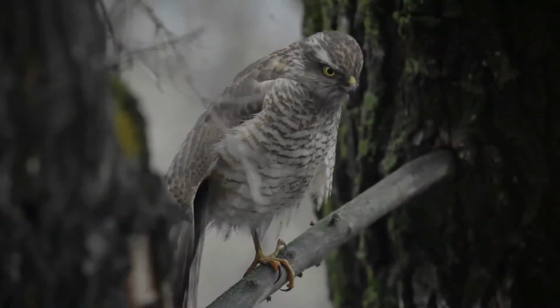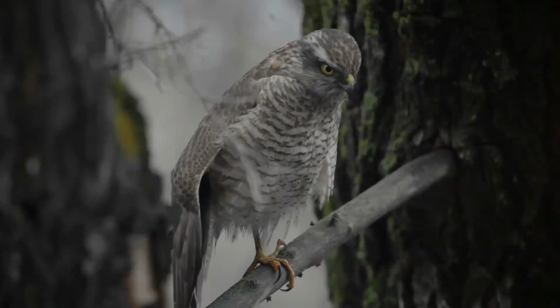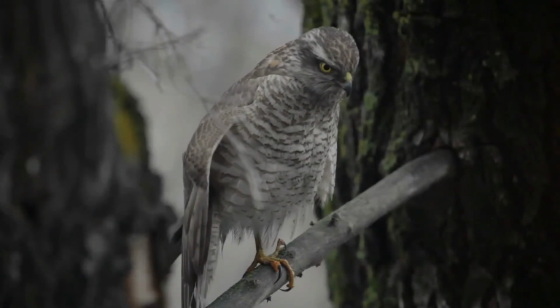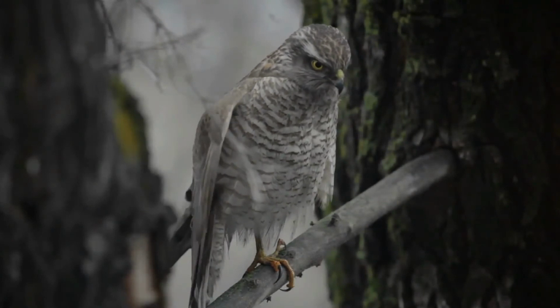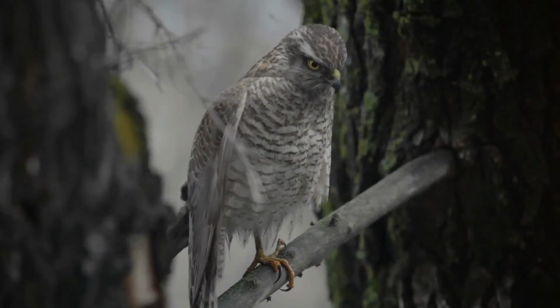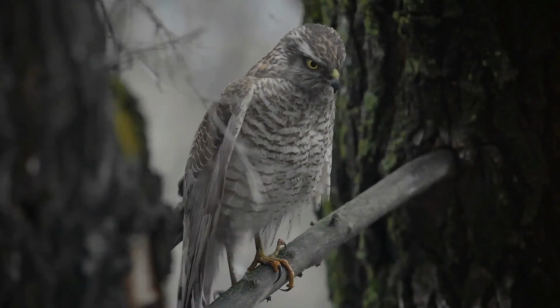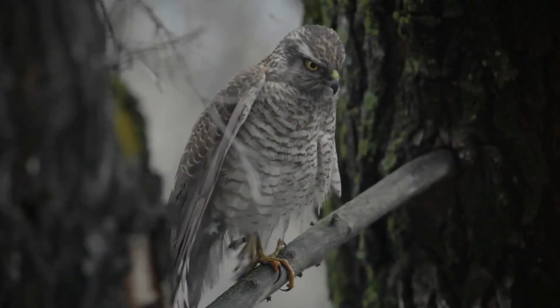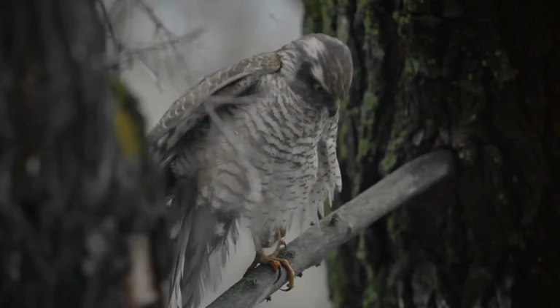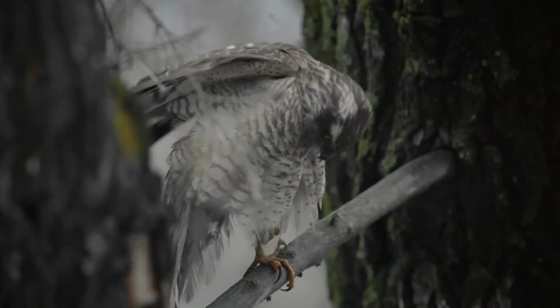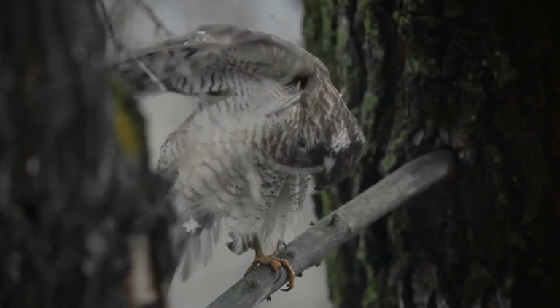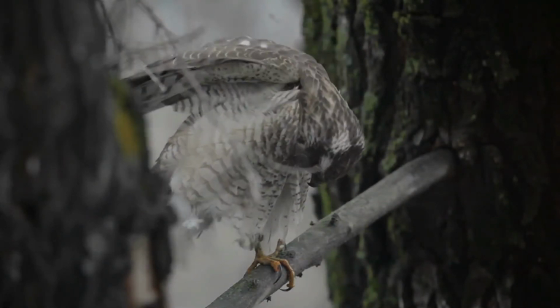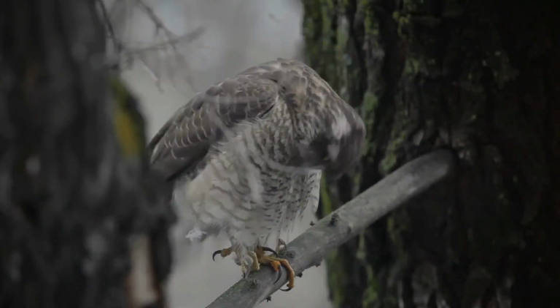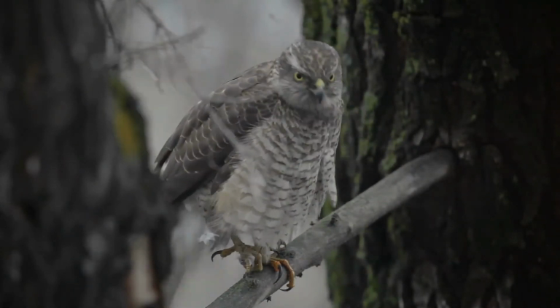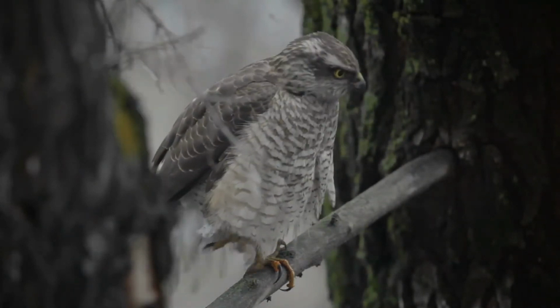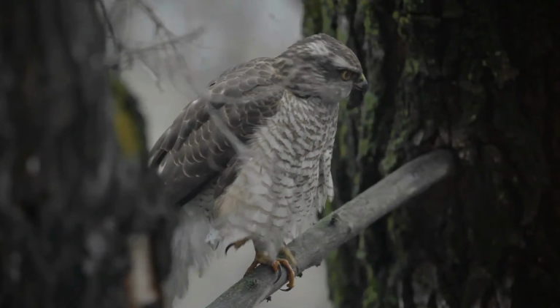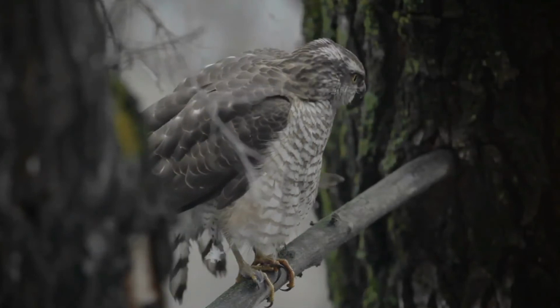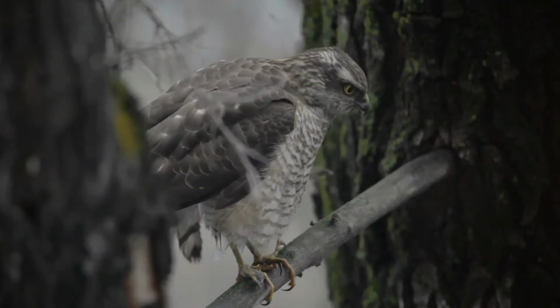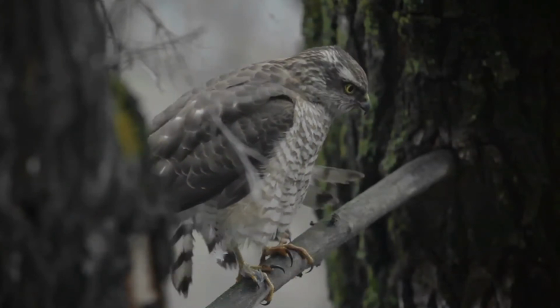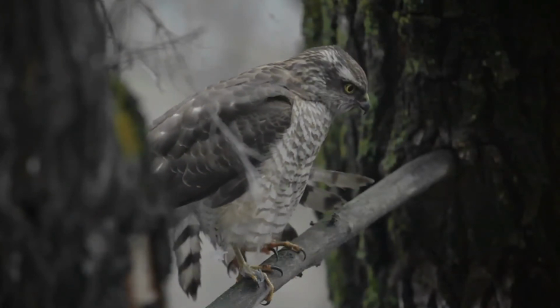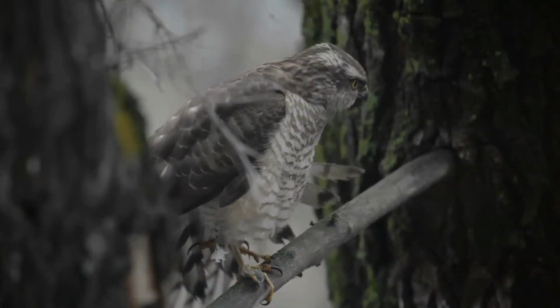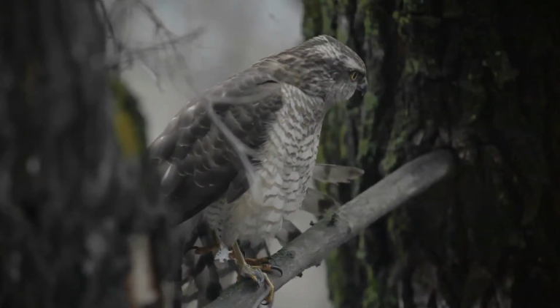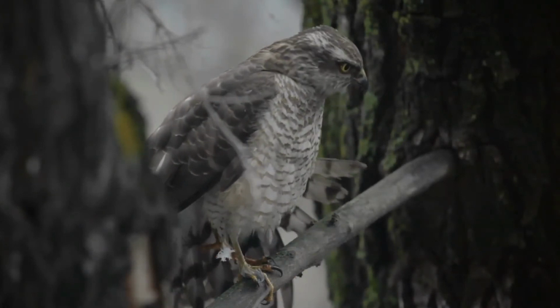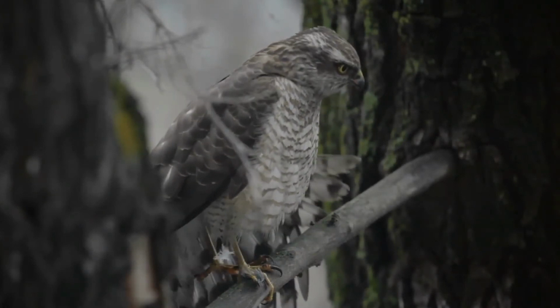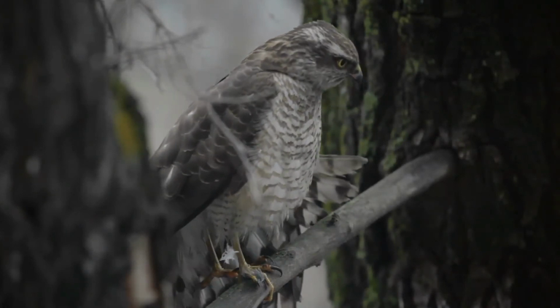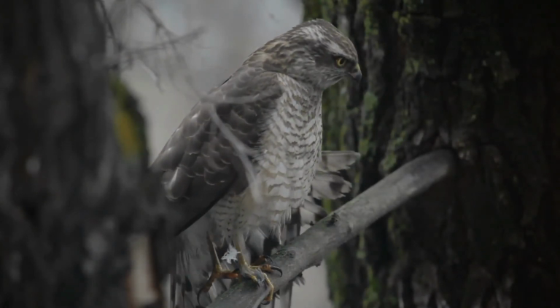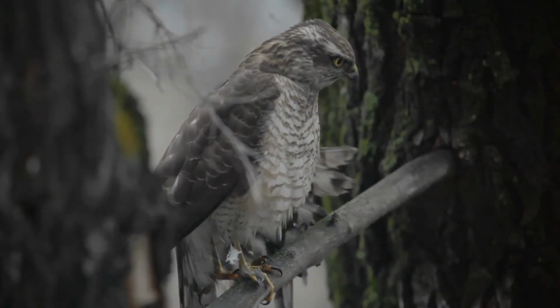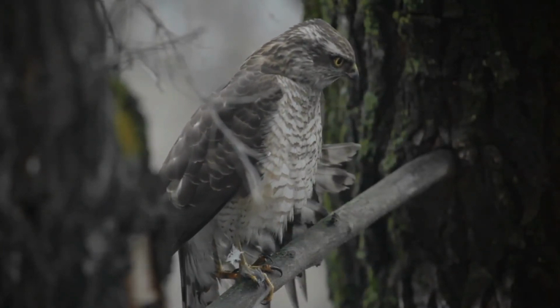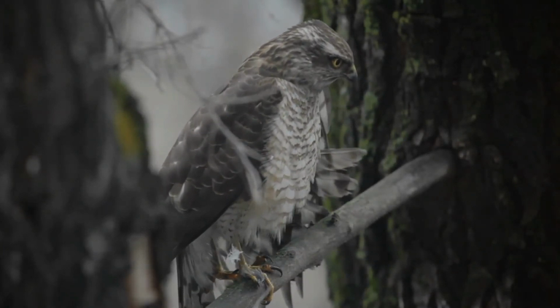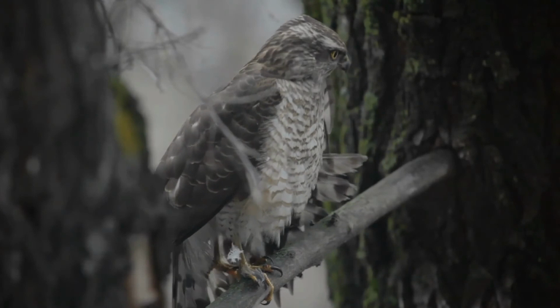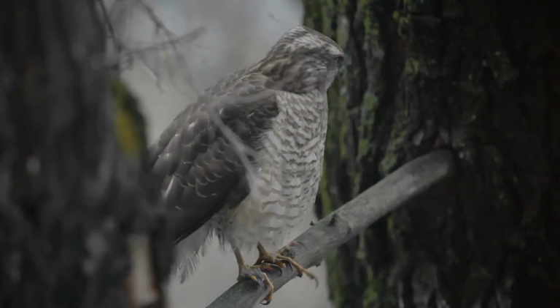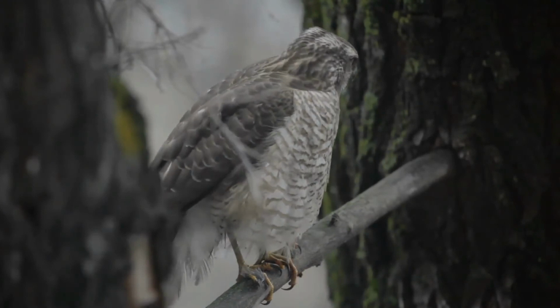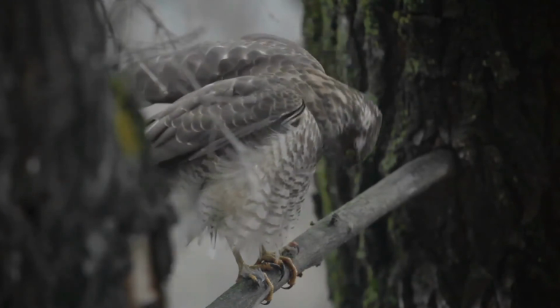This species usually builds no nest of its own, but lays its three to six eggs in an old stick nest in a tree which was previously used by other birds such as storks, ravens, or buzzards. It also often nests on cliffs.